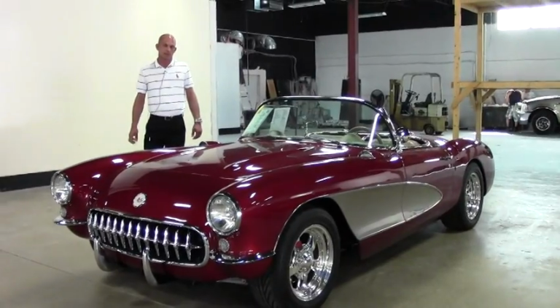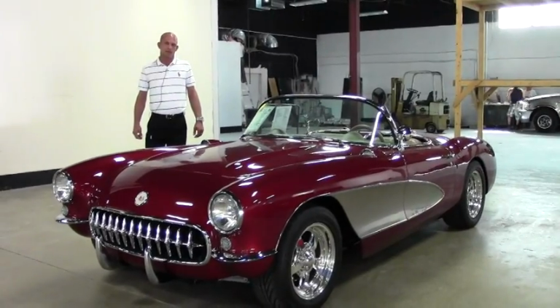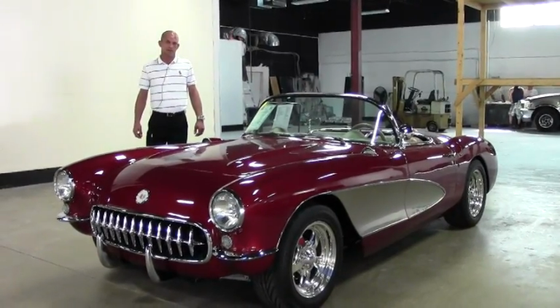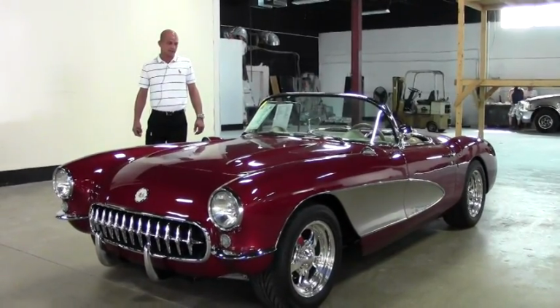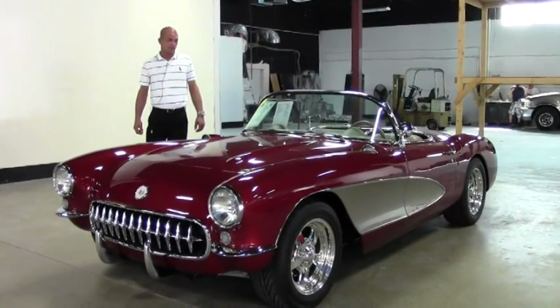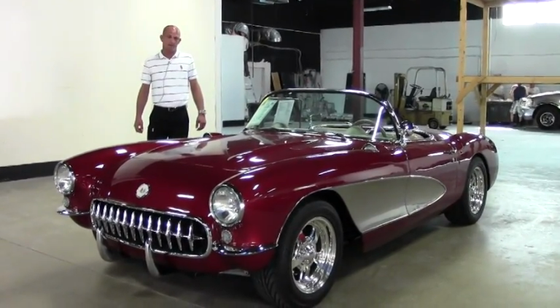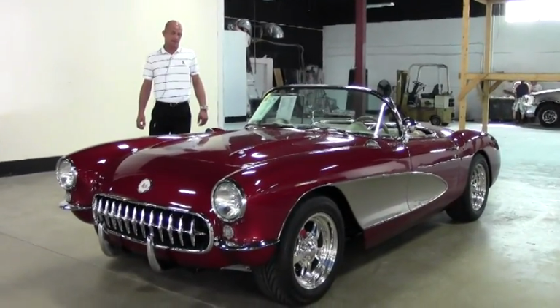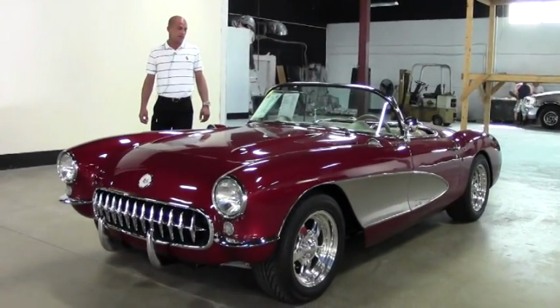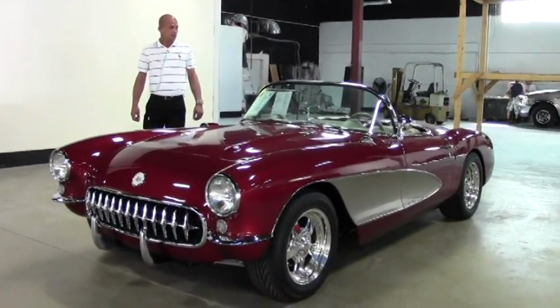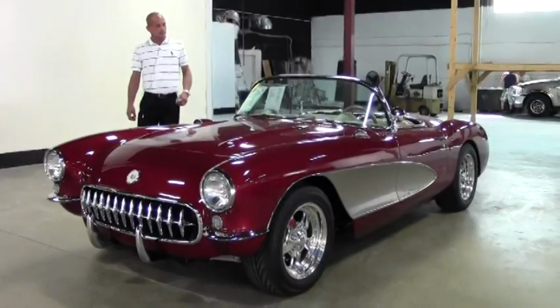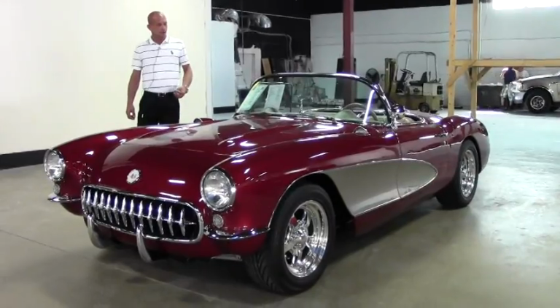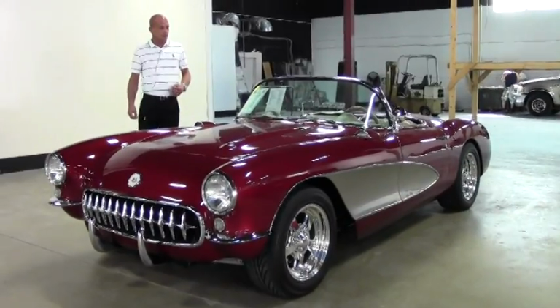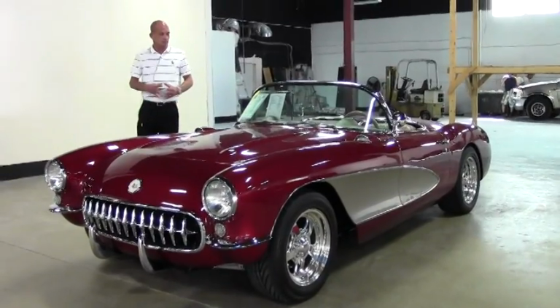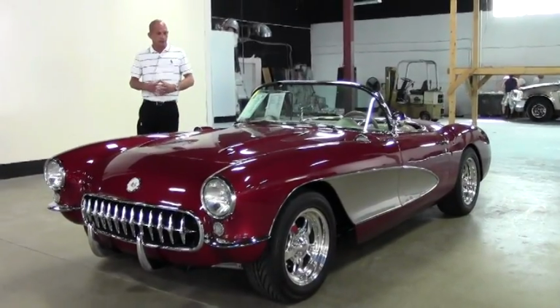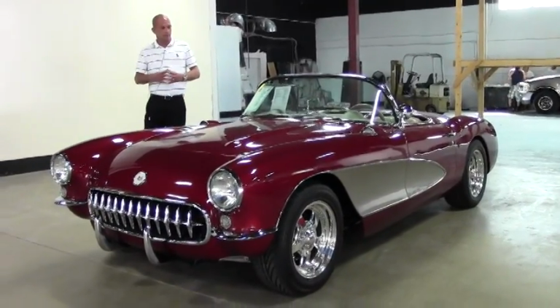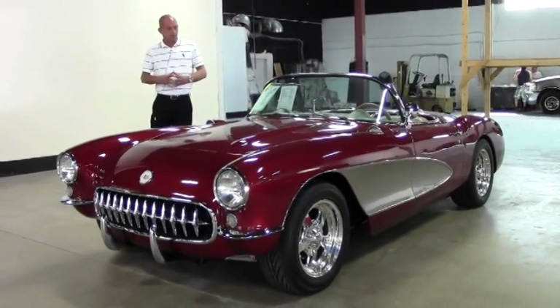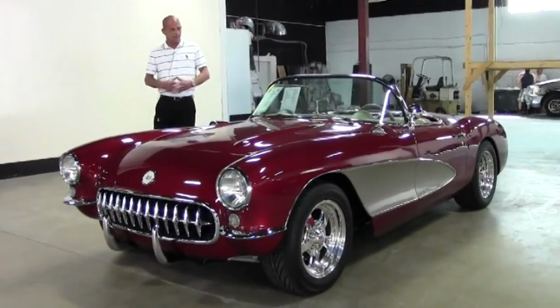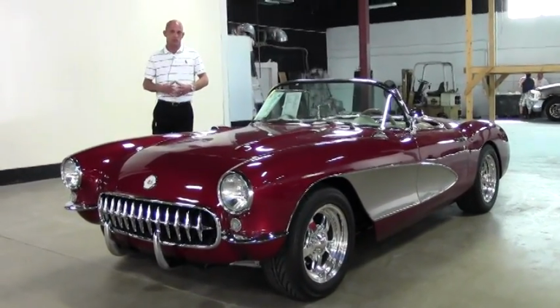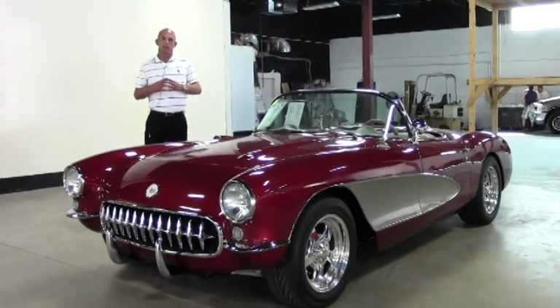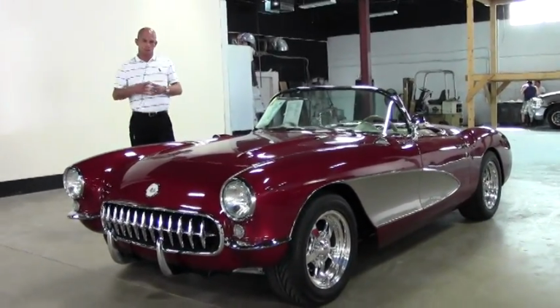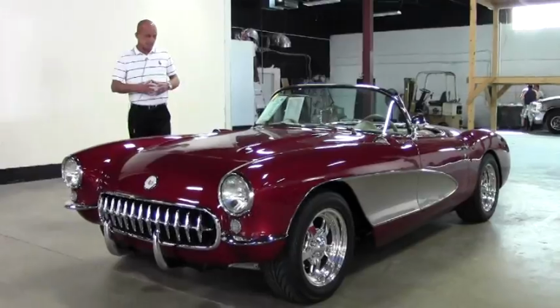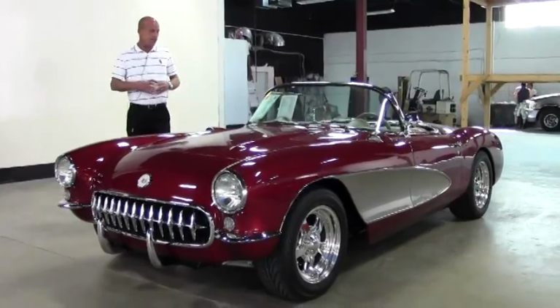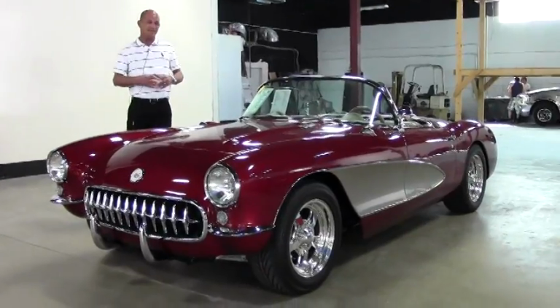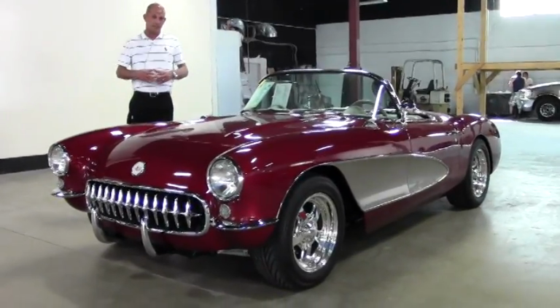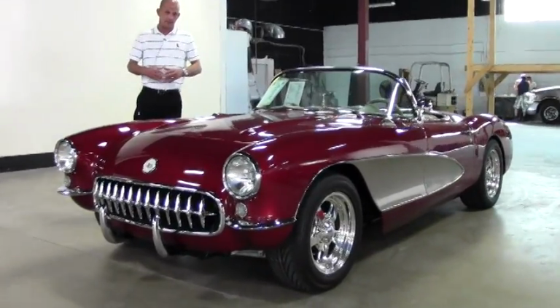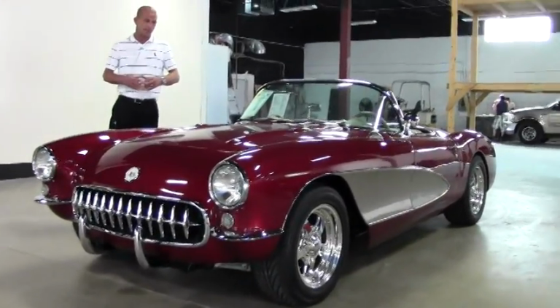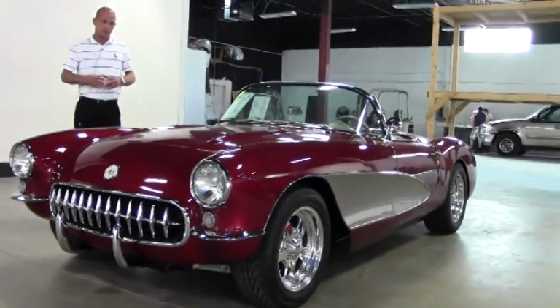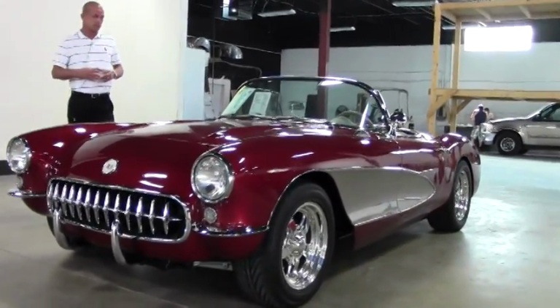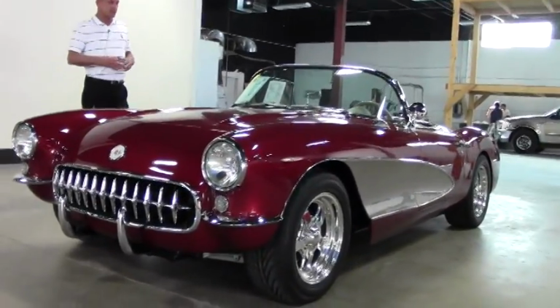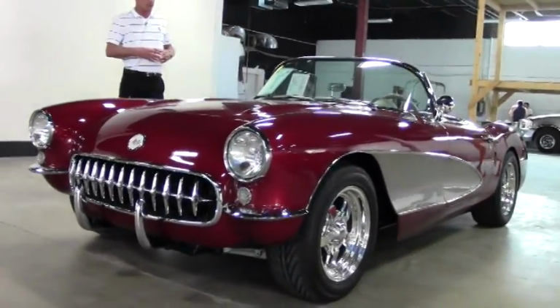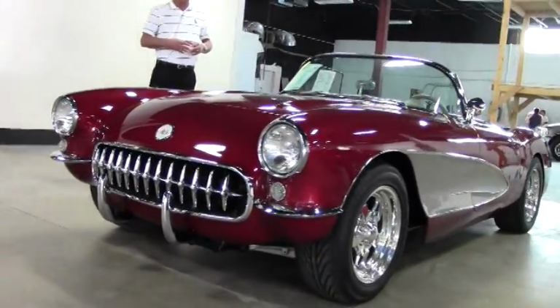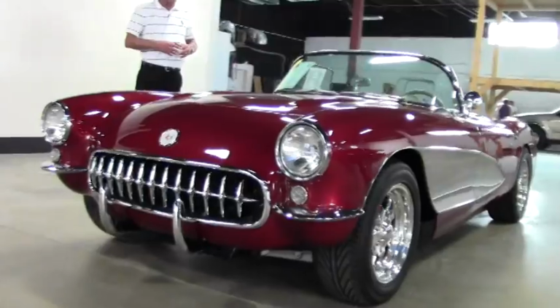Good afternoon folks. Lance Elliott here with BioVet in Atlanta. This afternoon I want to talk to you a little bit about a very special Corvette C1 1957 that we just received a couple of days ago.